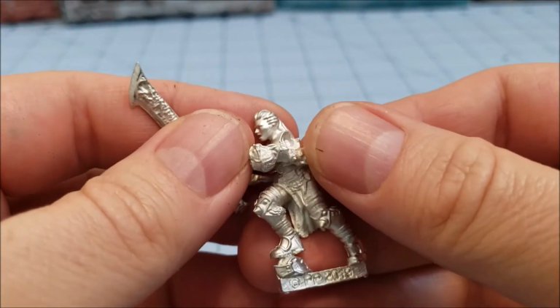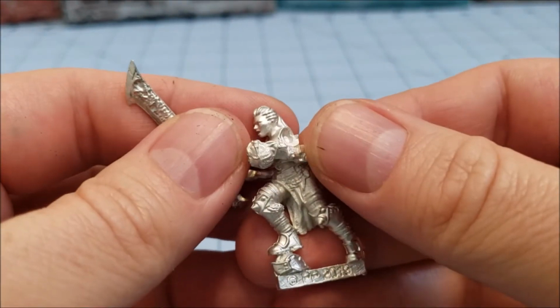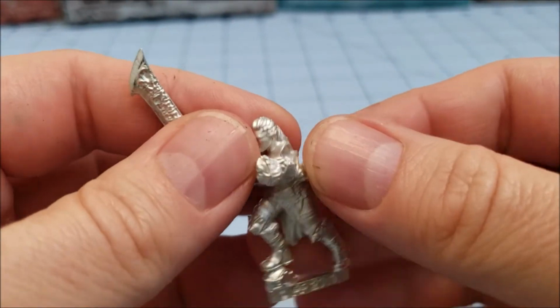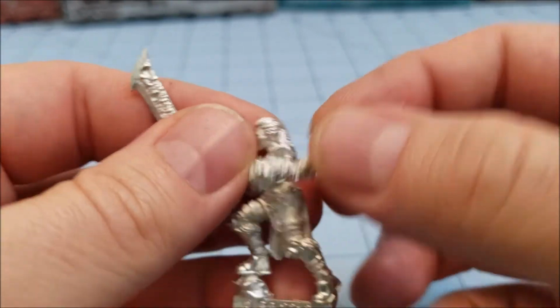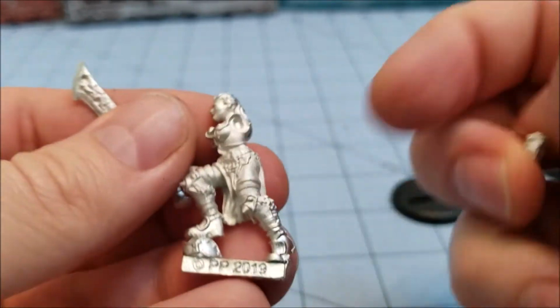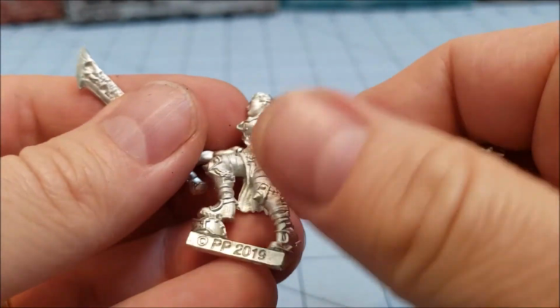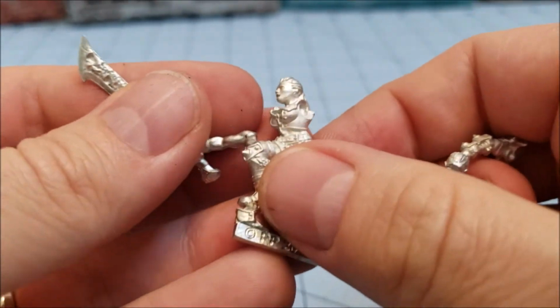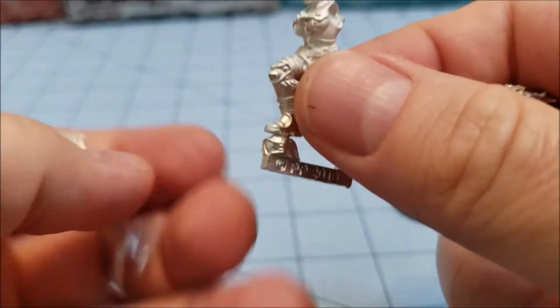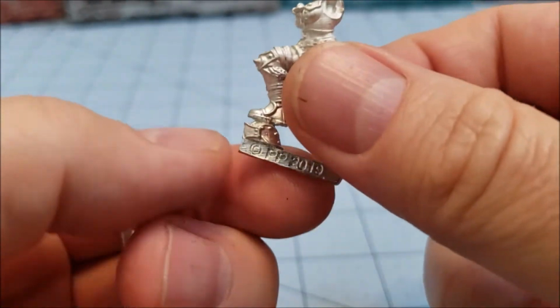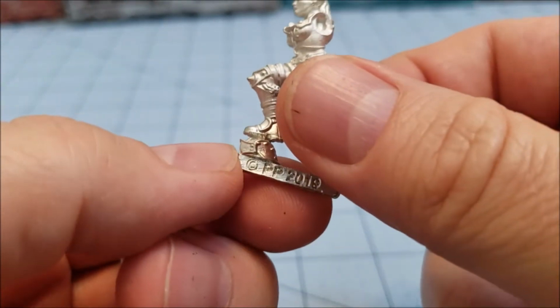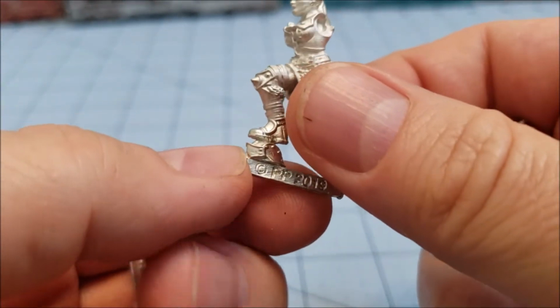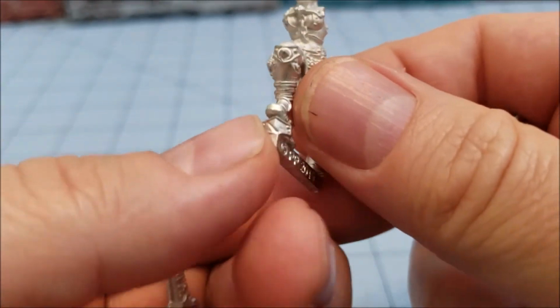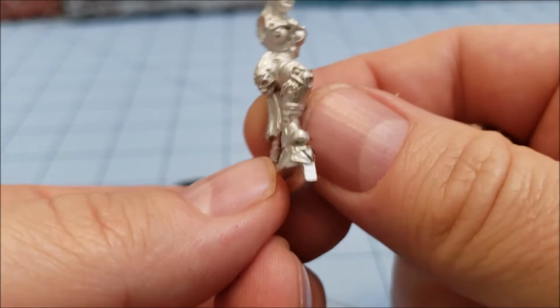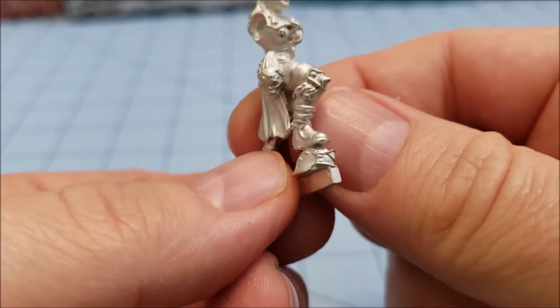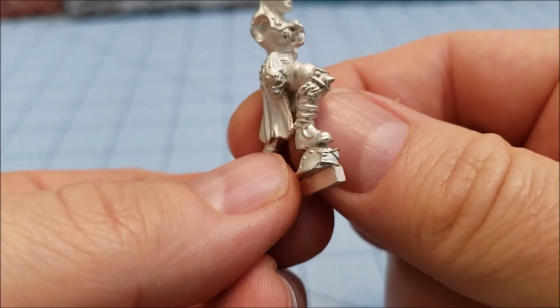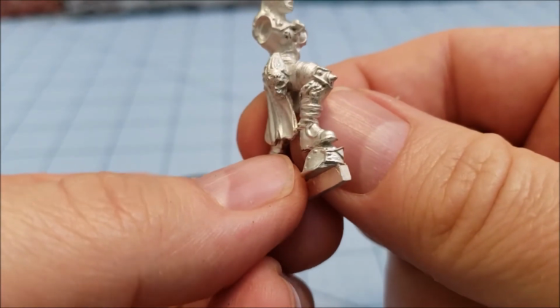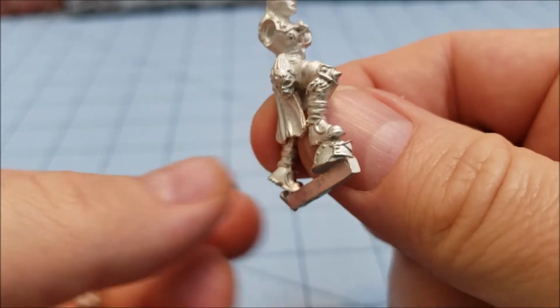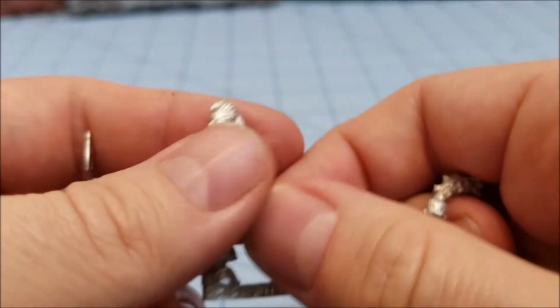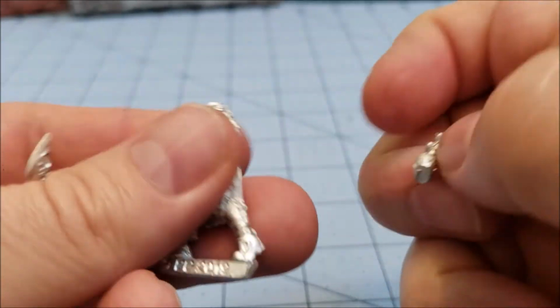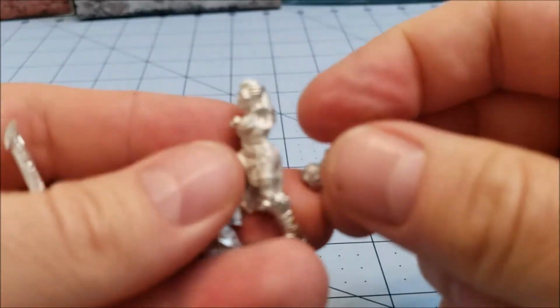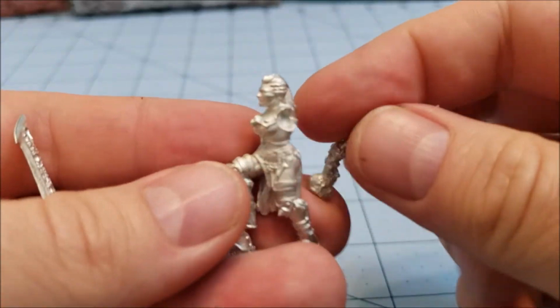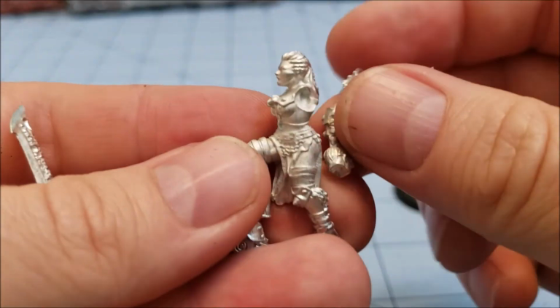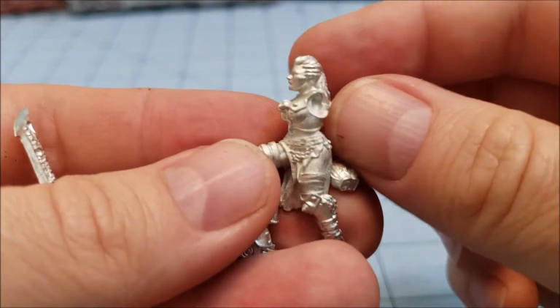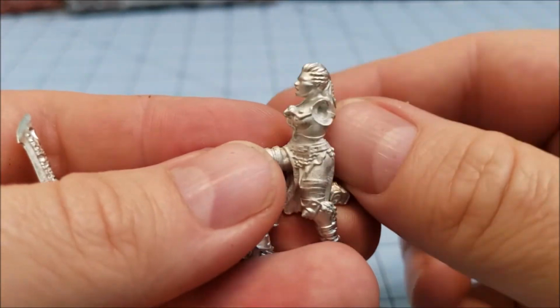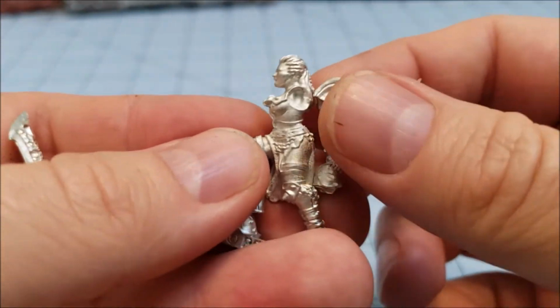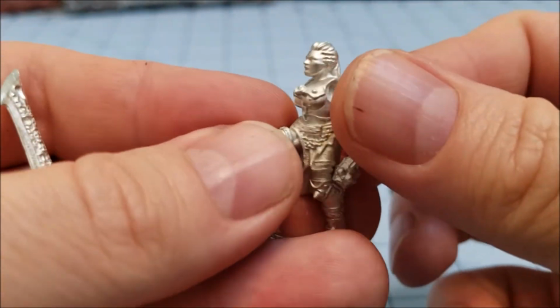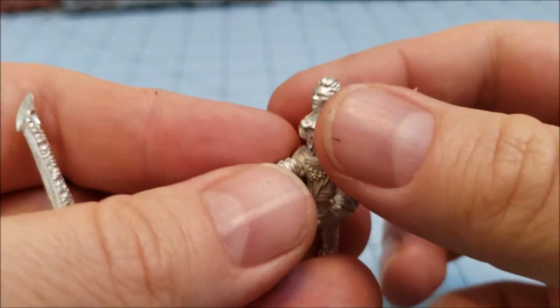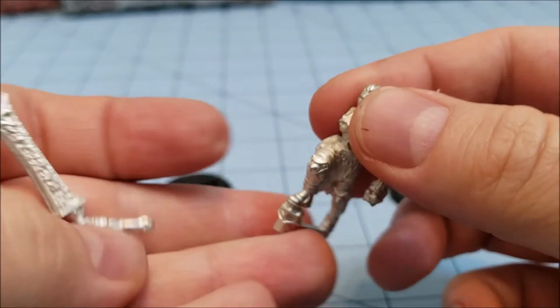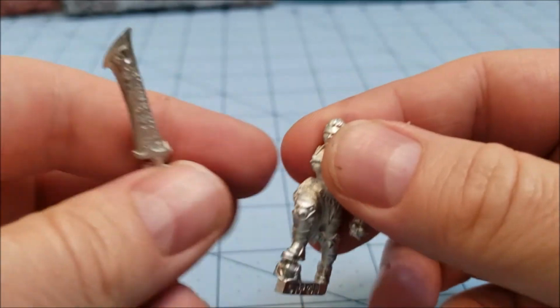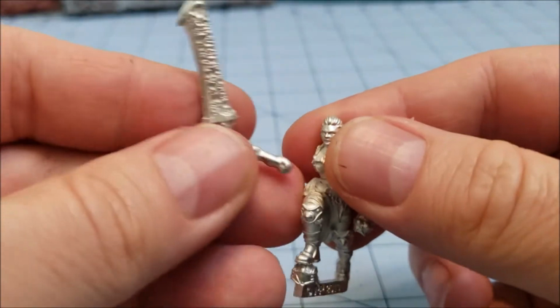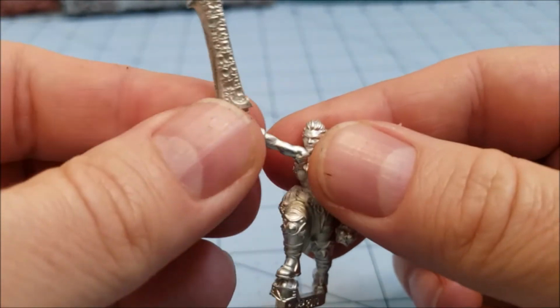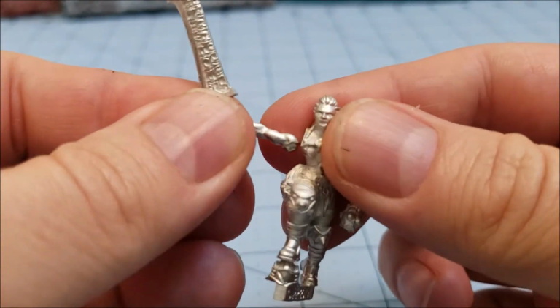We have our female model here — nothing too complicated. She's obviously holding a severed head, because that's what they do. It looks to be some kind of a Cygnar storm blade helmet or something she's standing on. So we'll get some glue, put her together, and see how she stacks up to some other Privateer models.